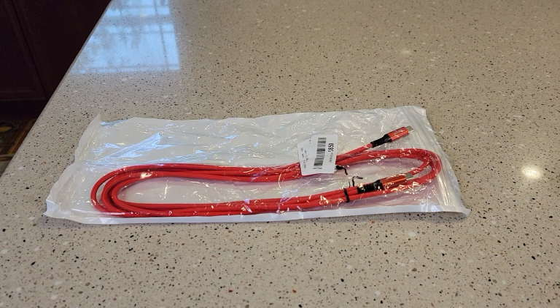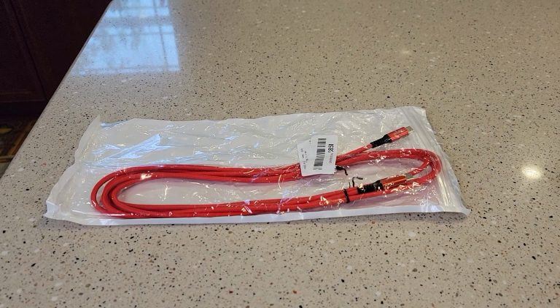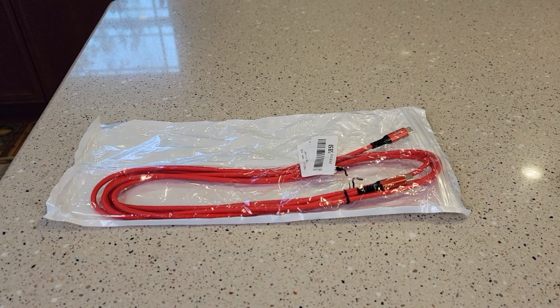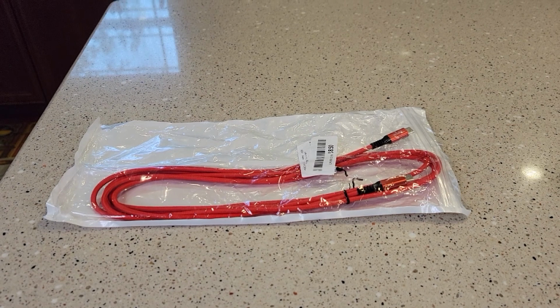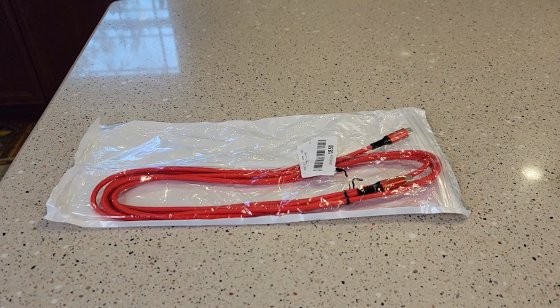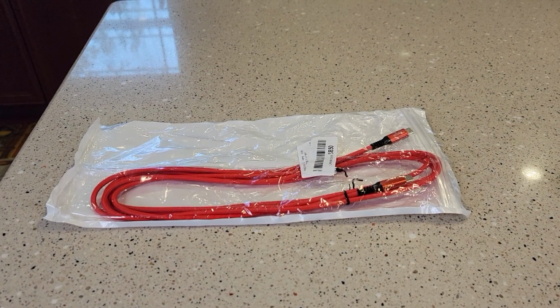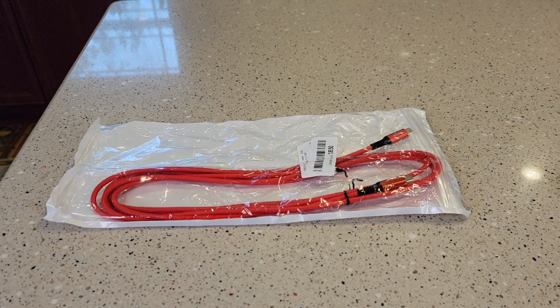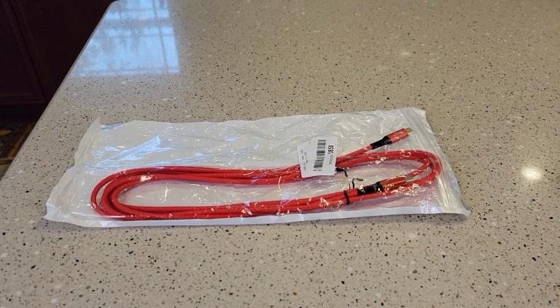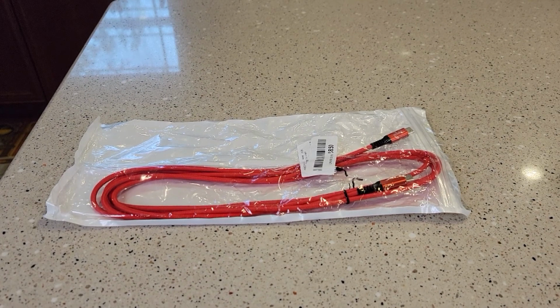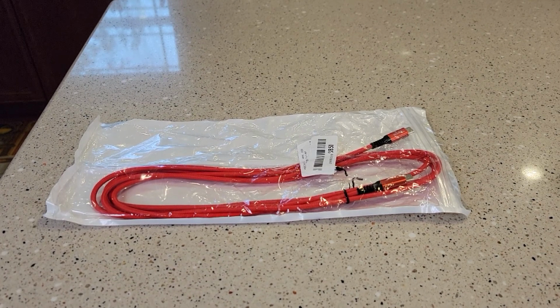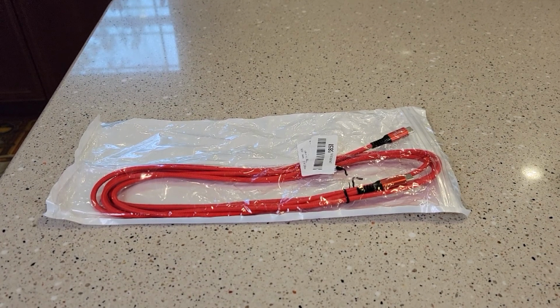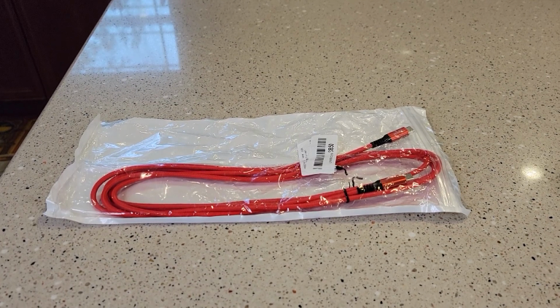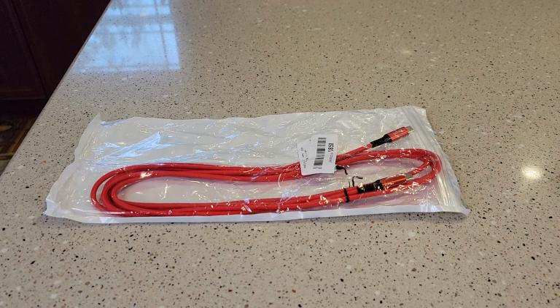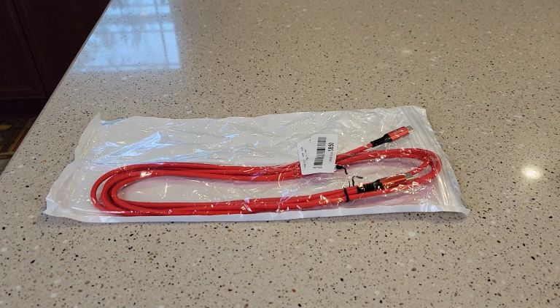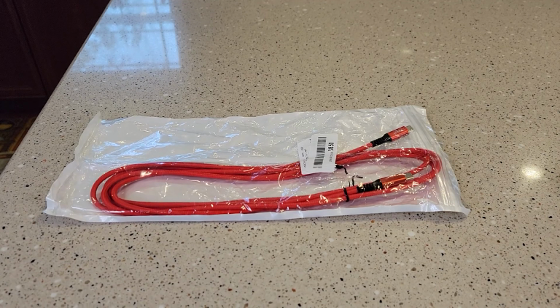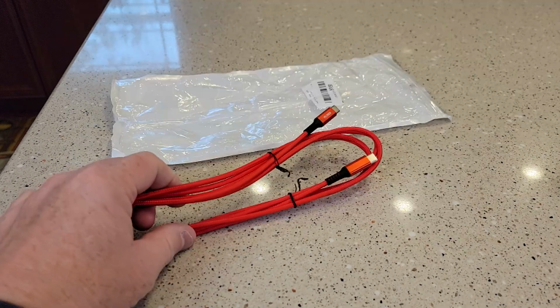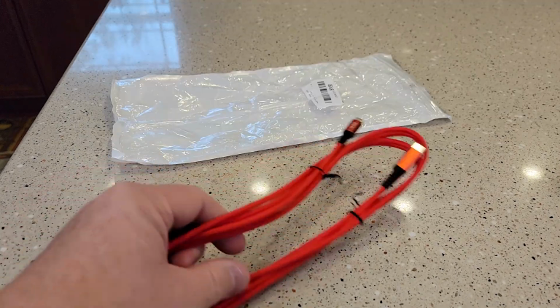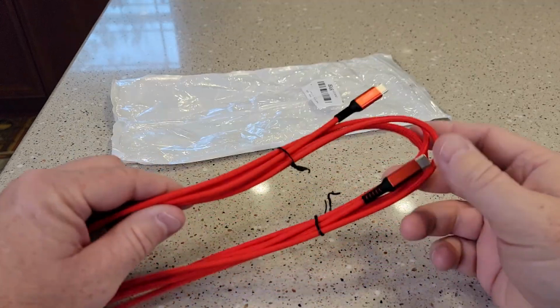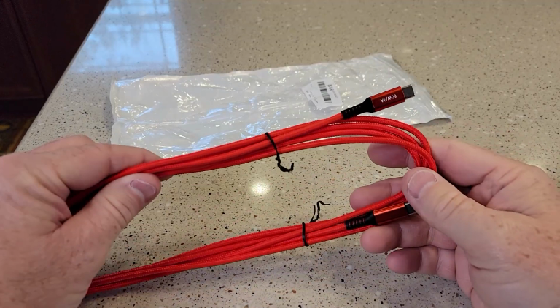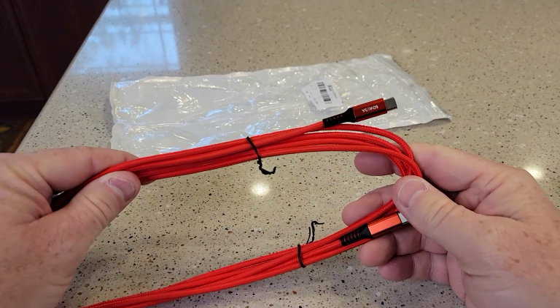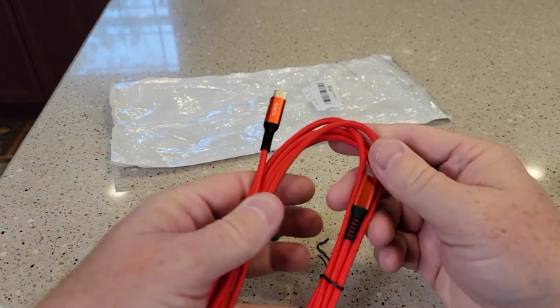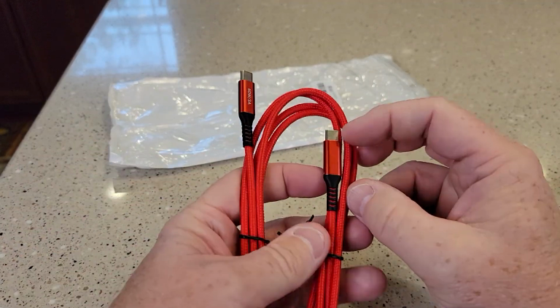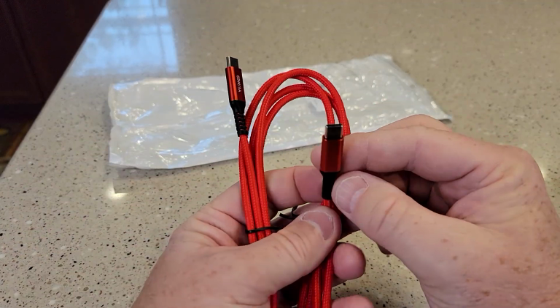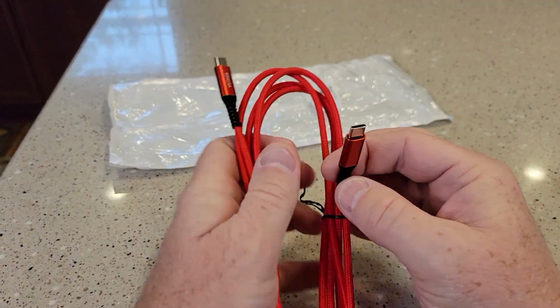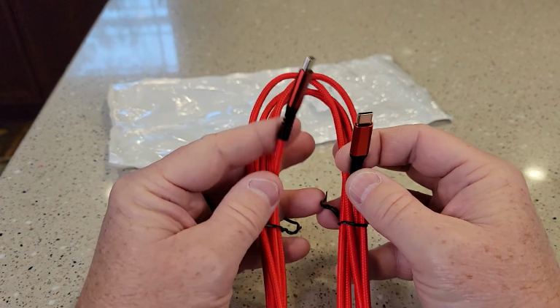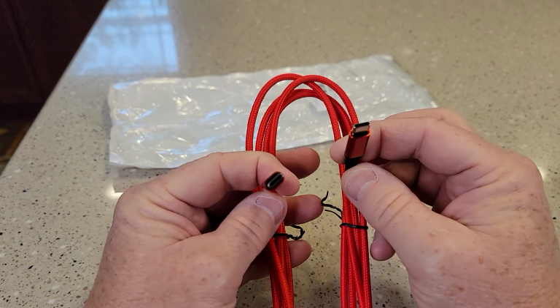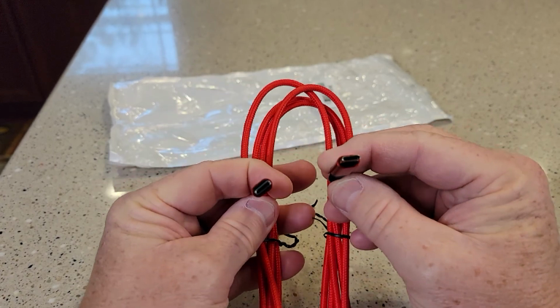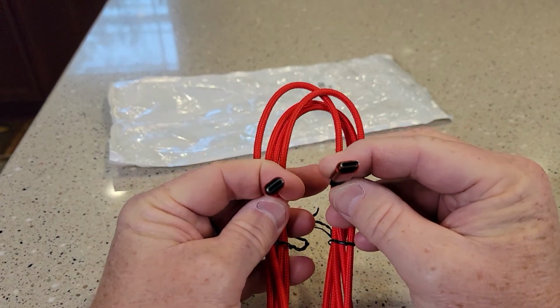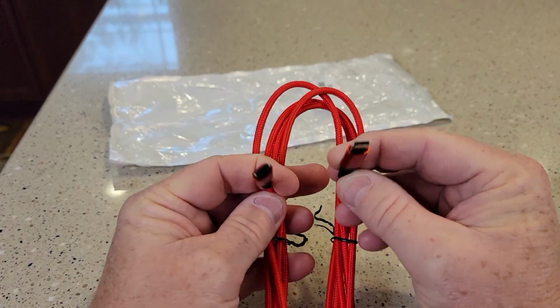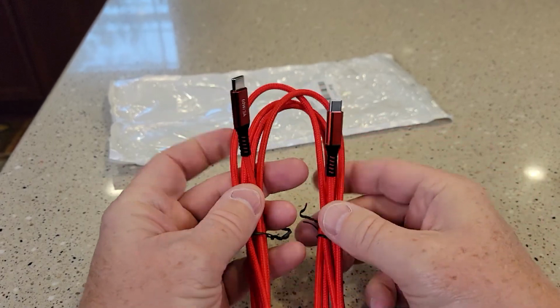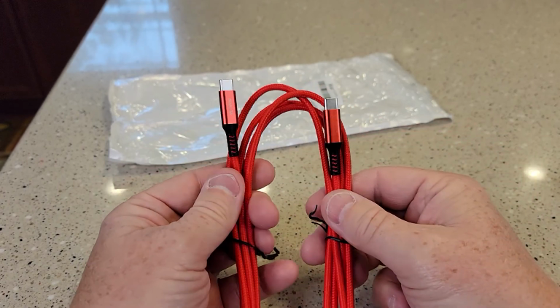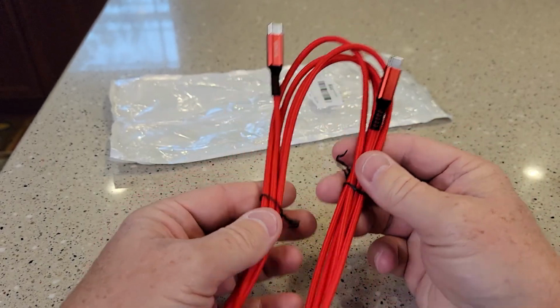Hello everyone. I'm going to do a quick review on this Wasimolex 2-pack USB-C cable, 10-foot. You get two of these in a pack. Both of them have USB-C ends, so this is for fast charging.